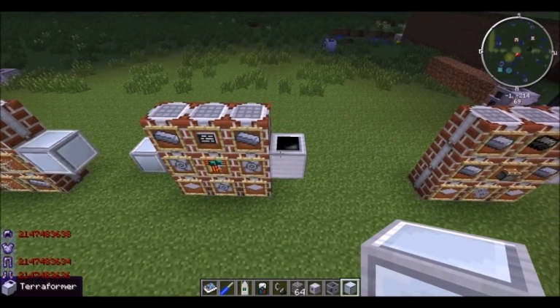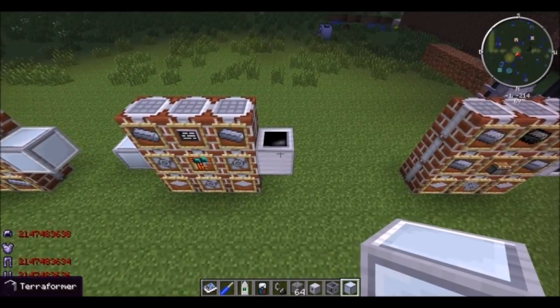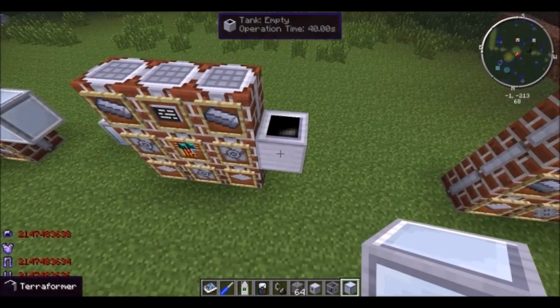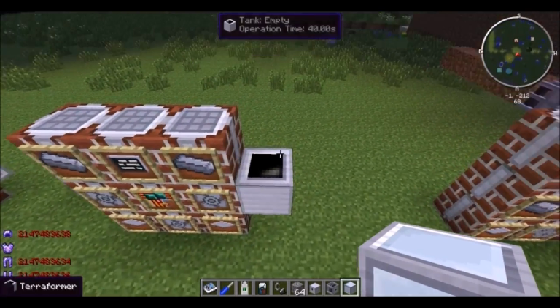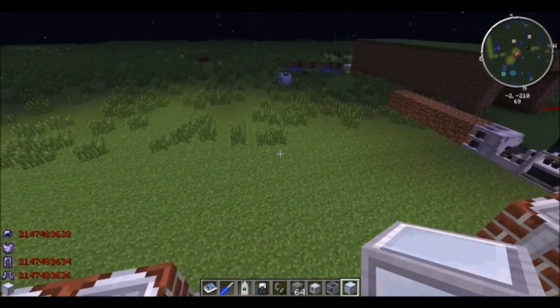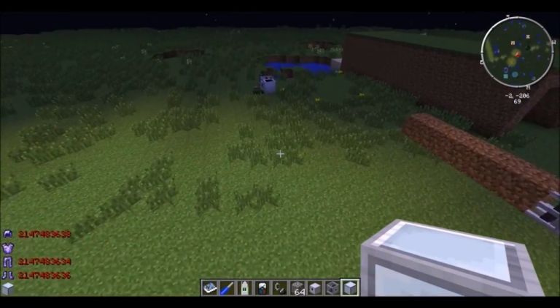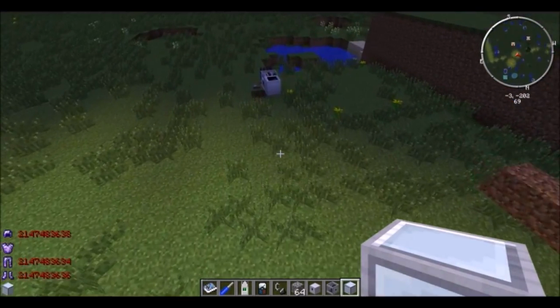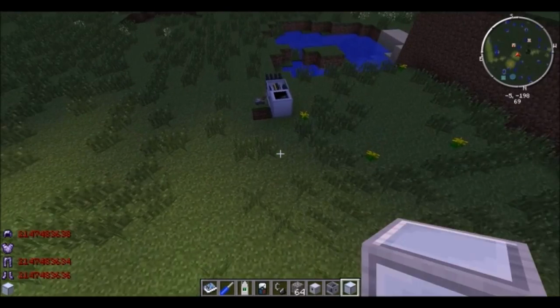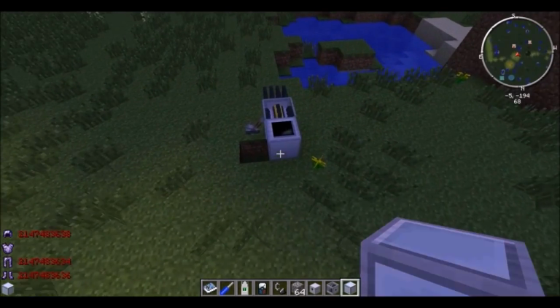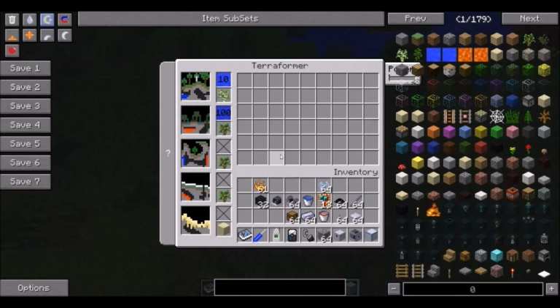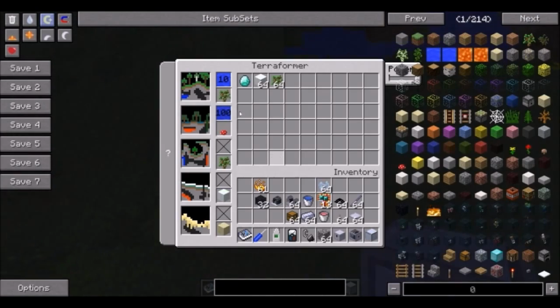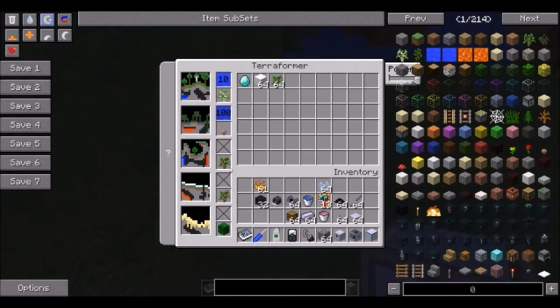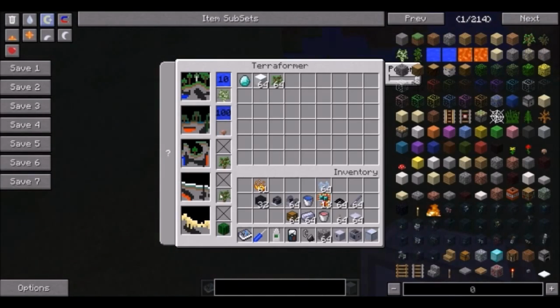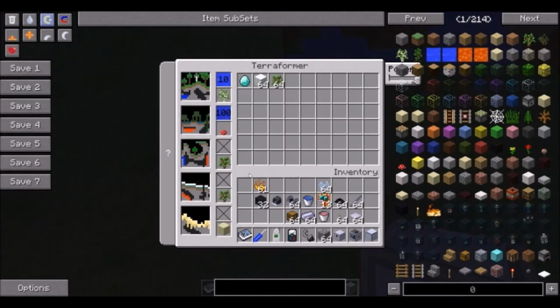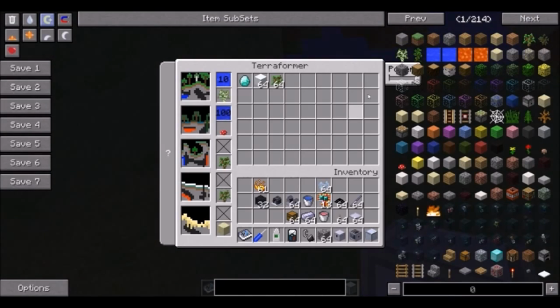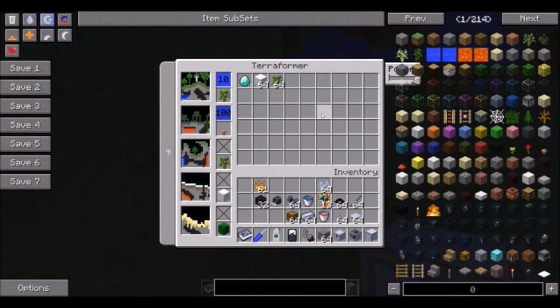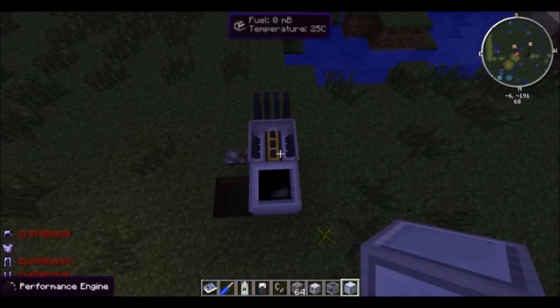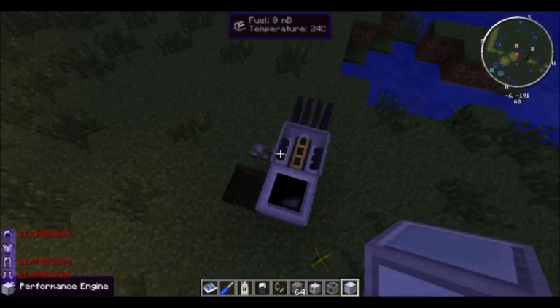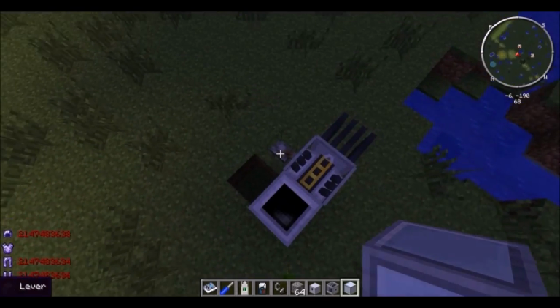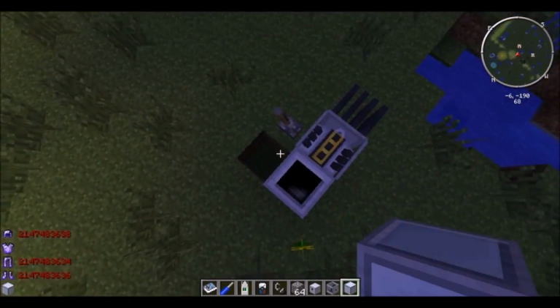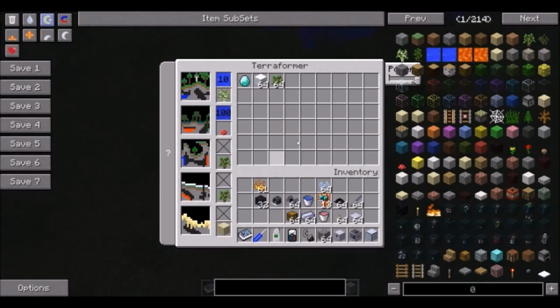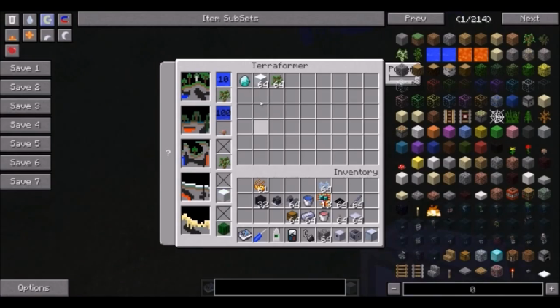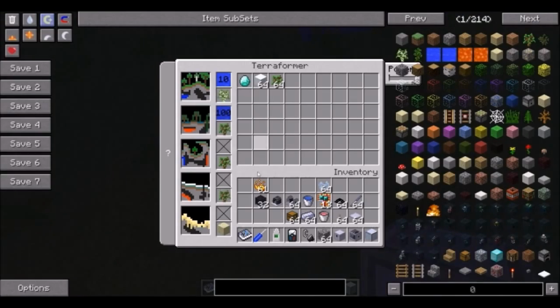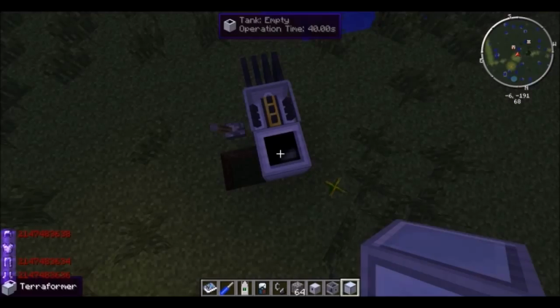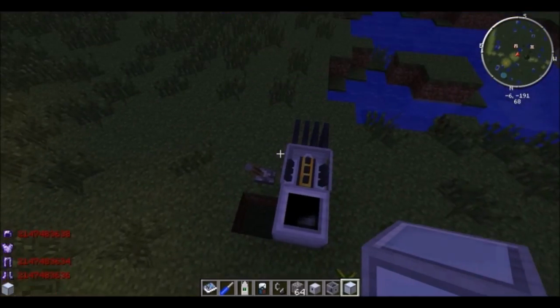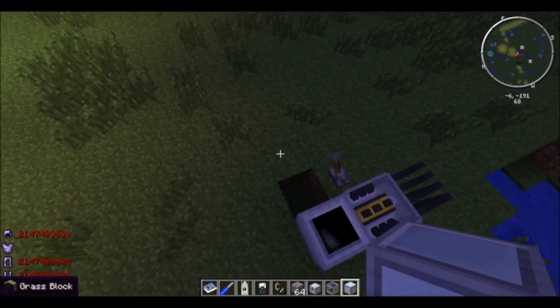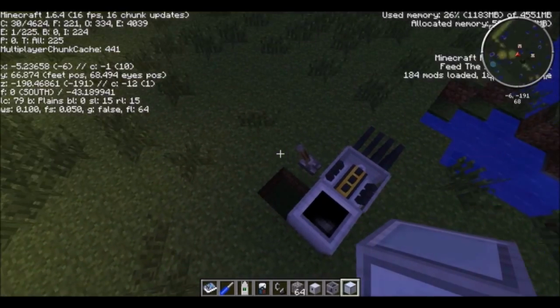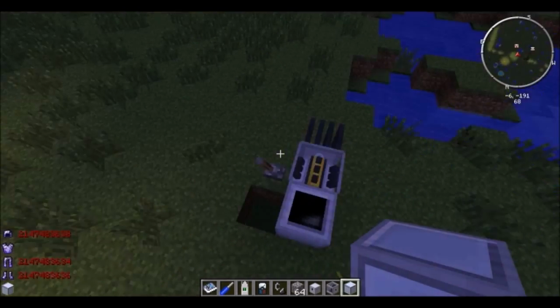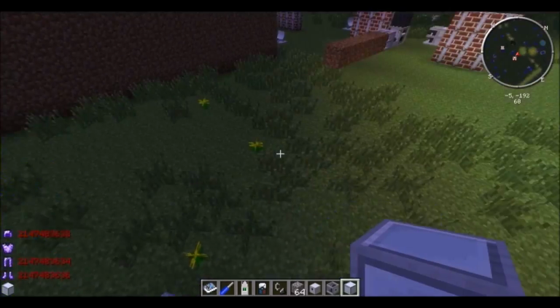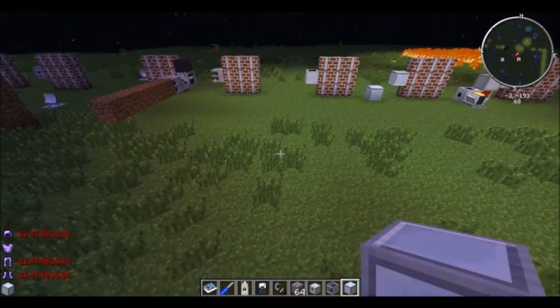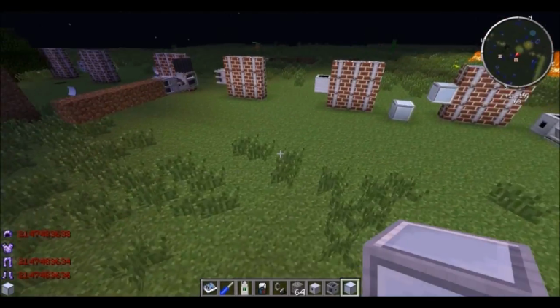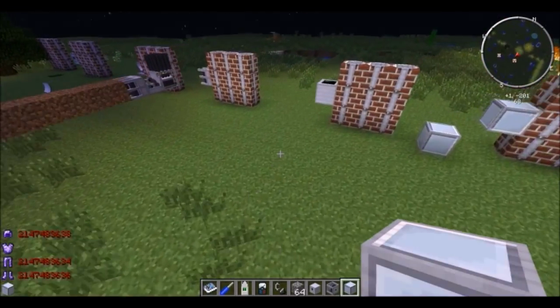Here is a terraformer, which I have not been able to figure out for some reason. Here's the internal inventory — you need the items that it requires, and you need power. It should convert biomes, but it isn't working for me. Maybe it's because it's a super flat world.